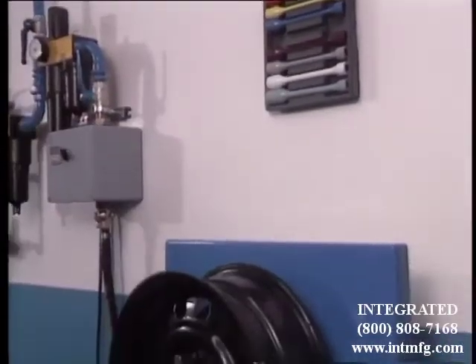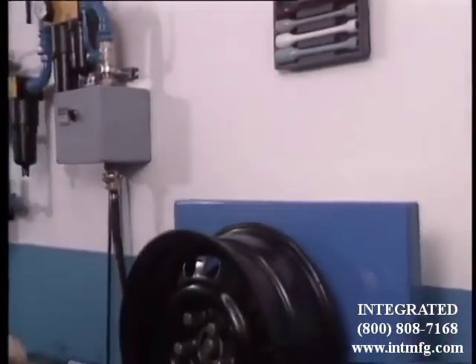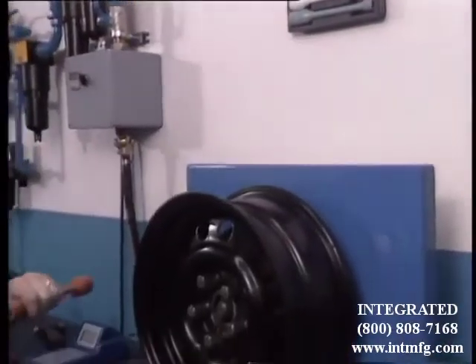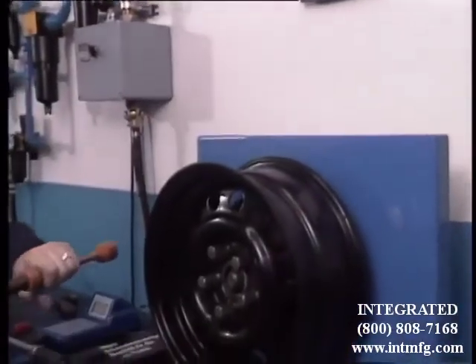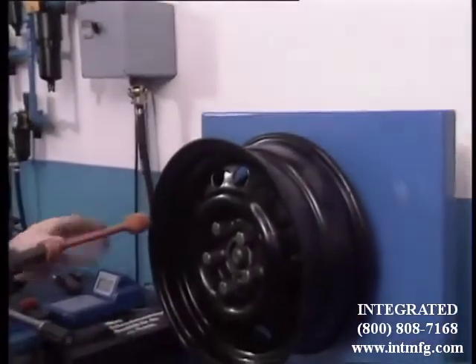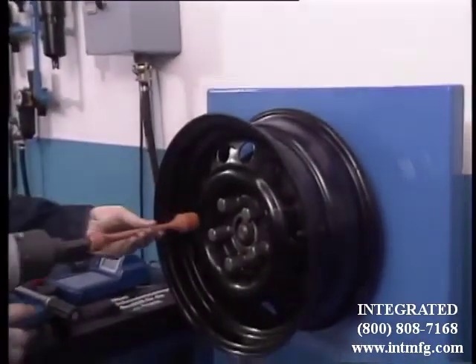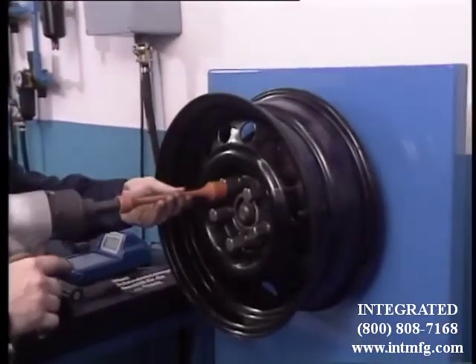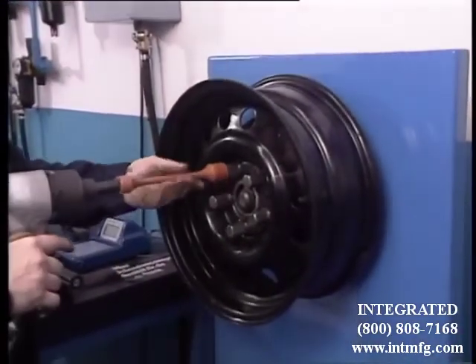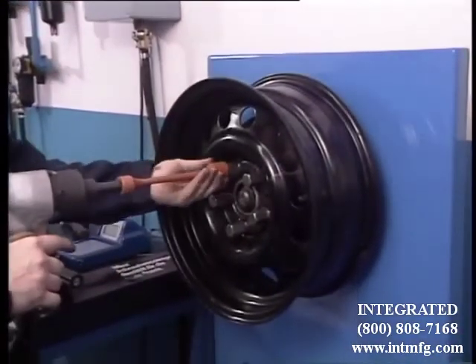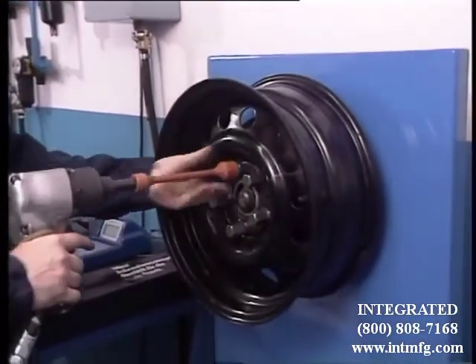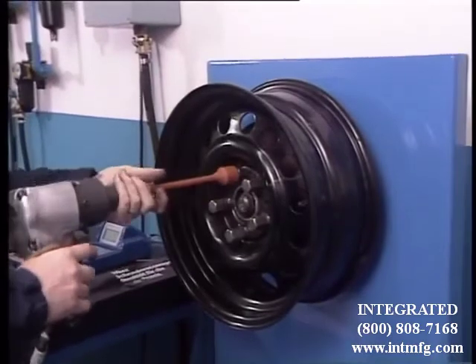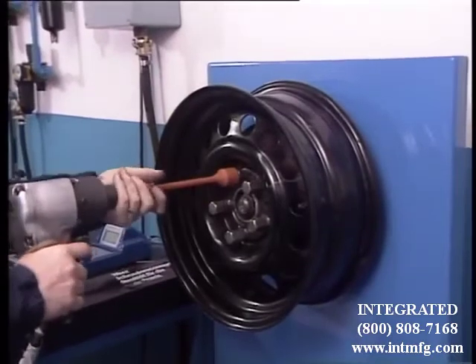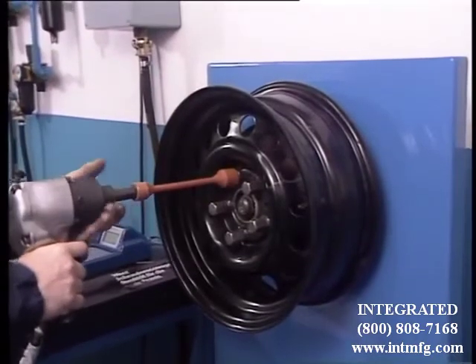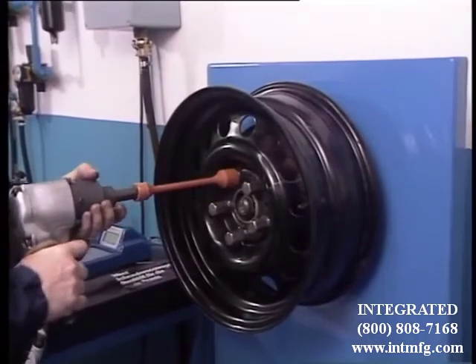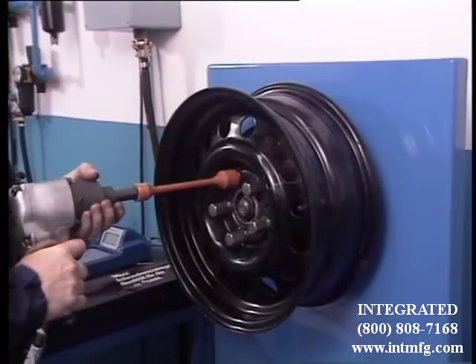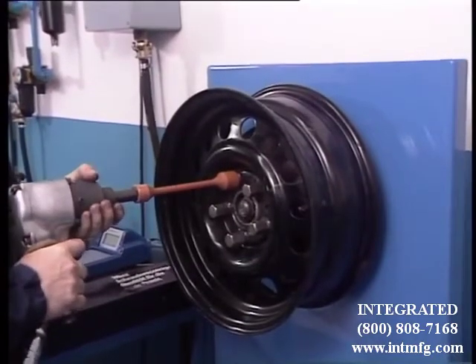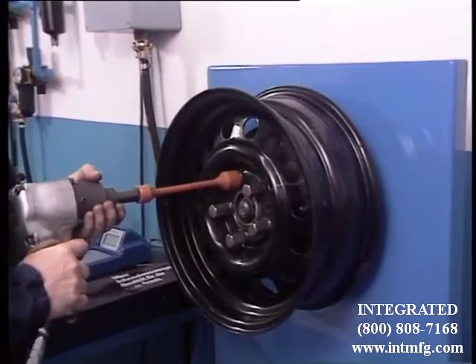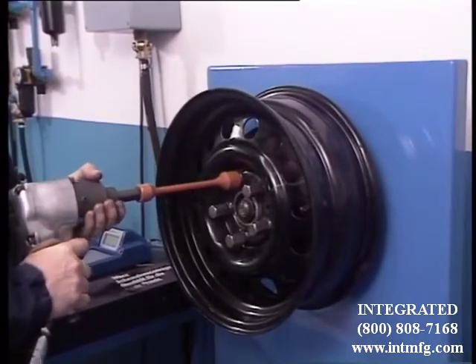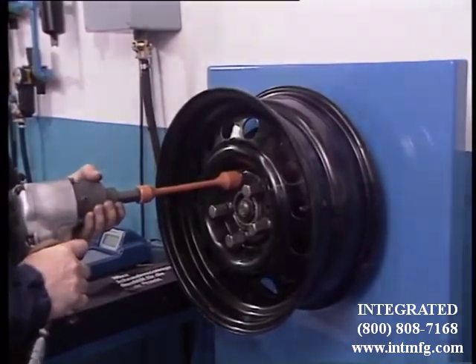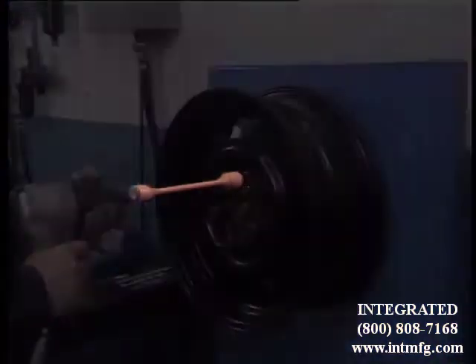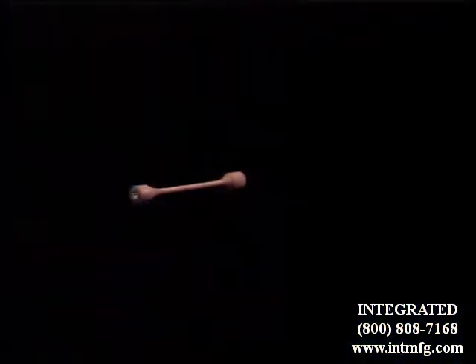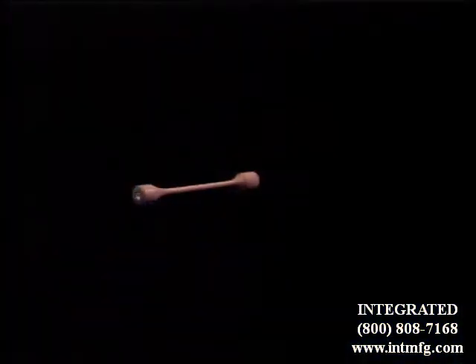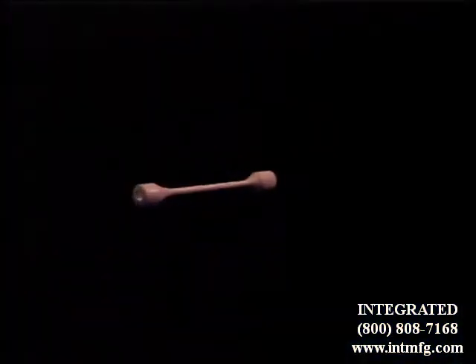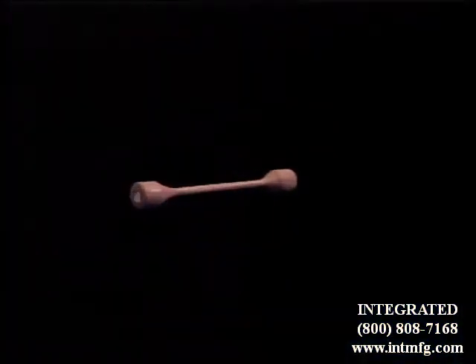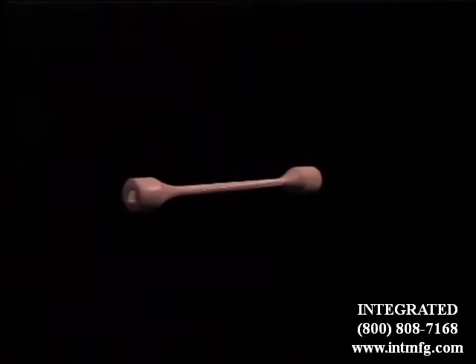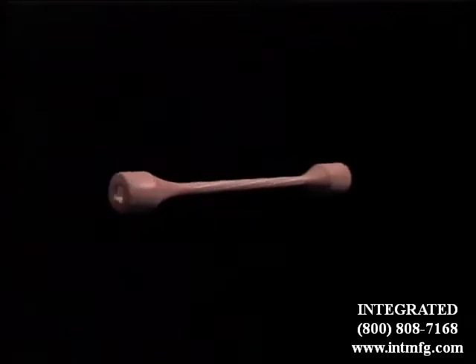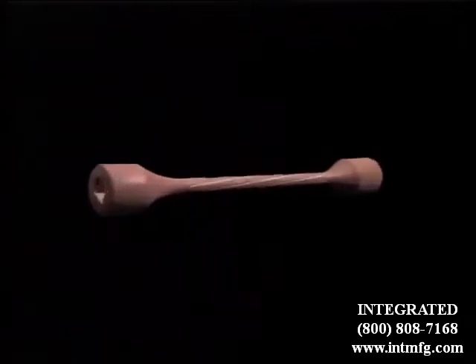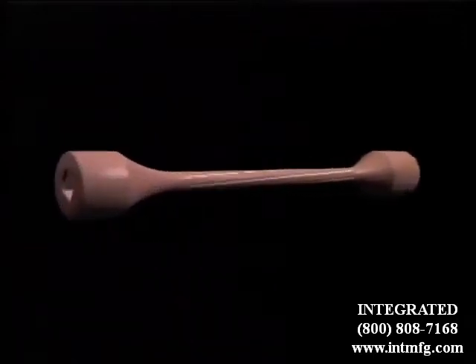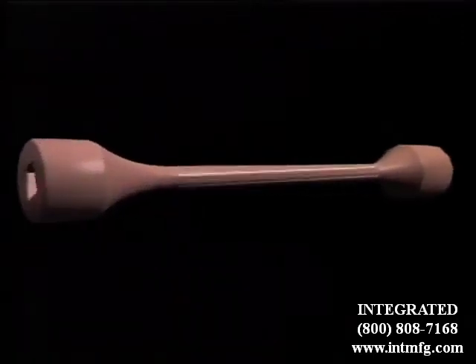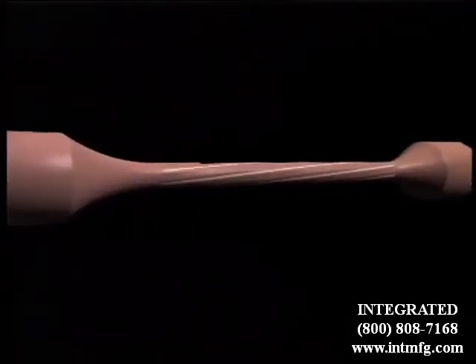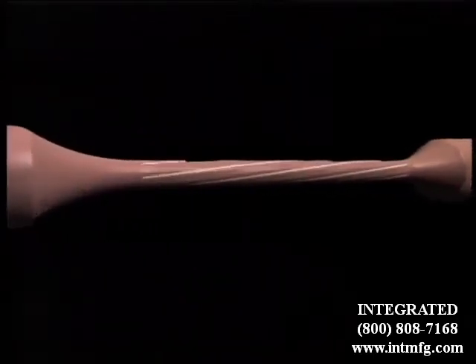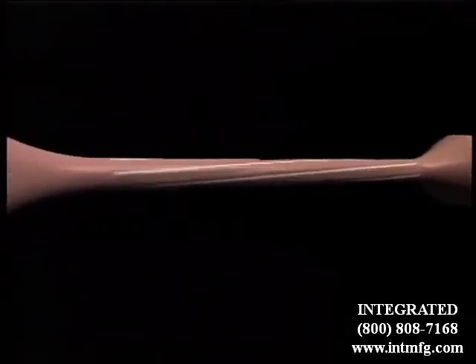The principle is simple. It absorbs the excessive torque exerted by the impact gun and releases it in the intervals between the hammer blows, so only the correct torque is transmitted to the nuts.